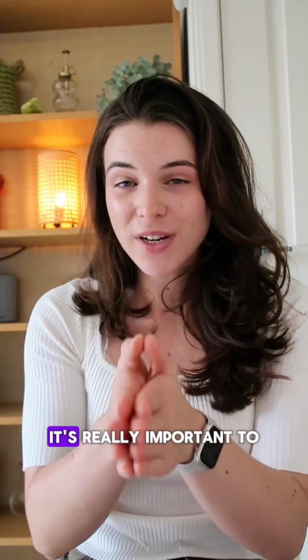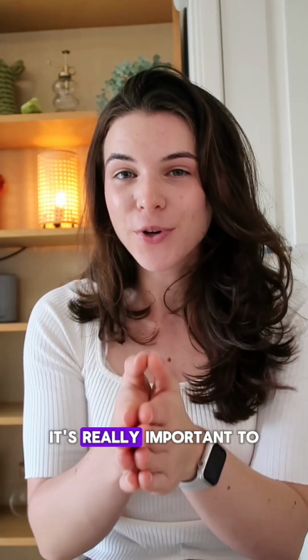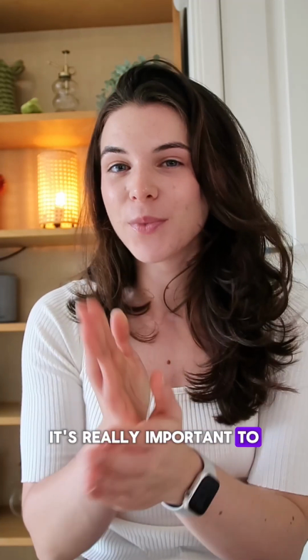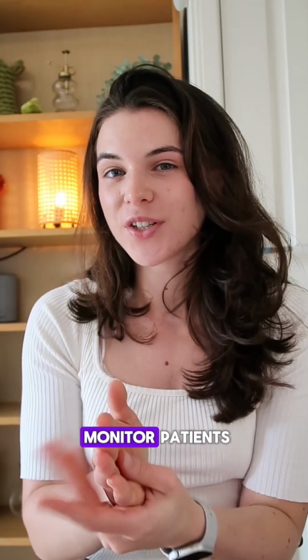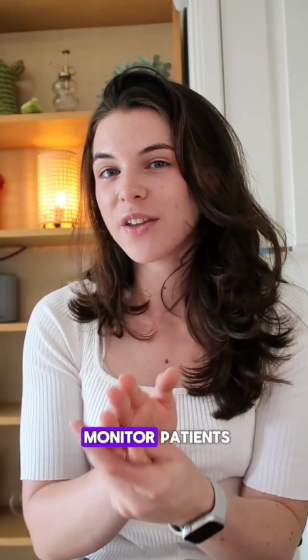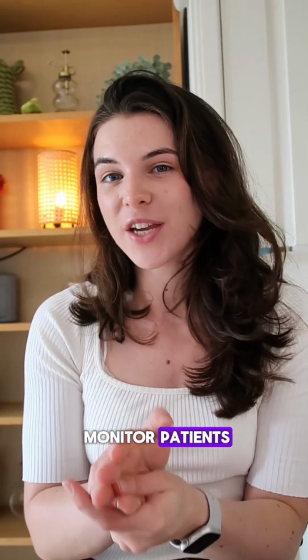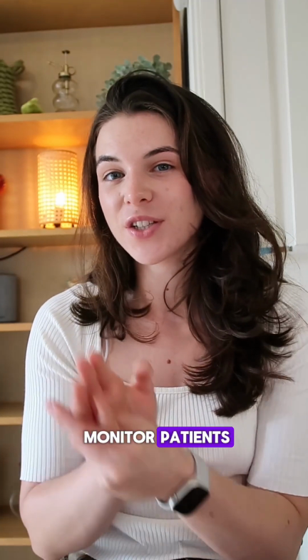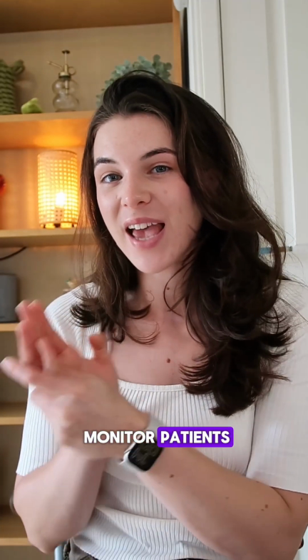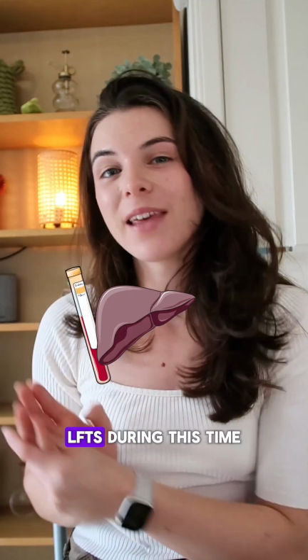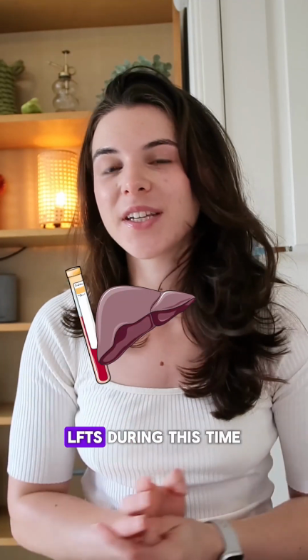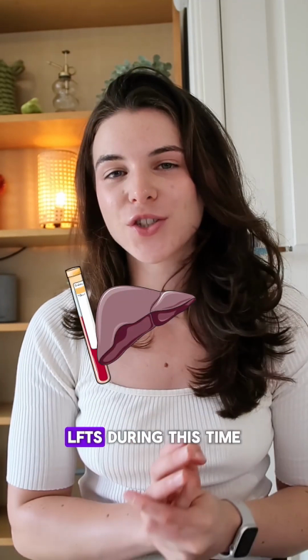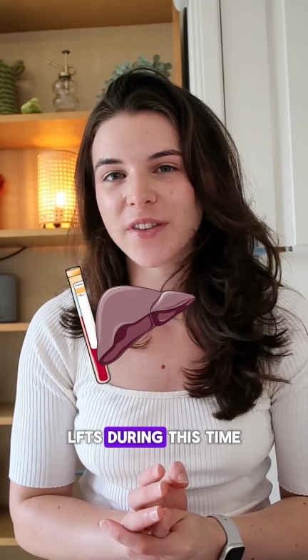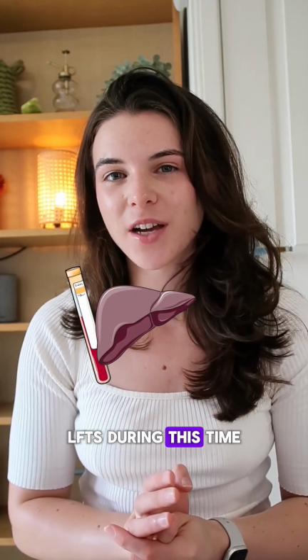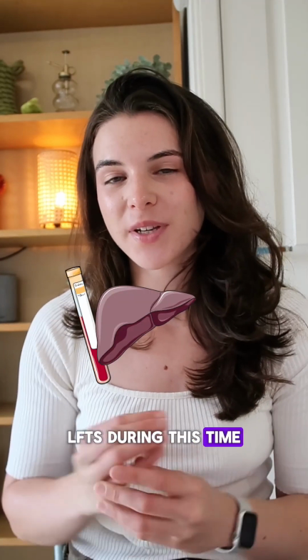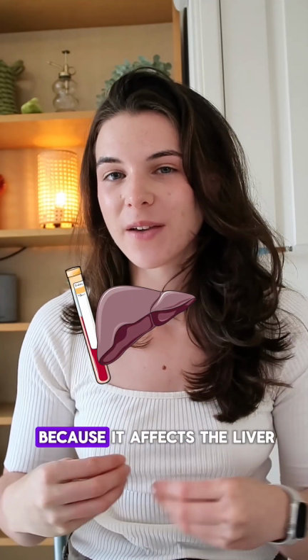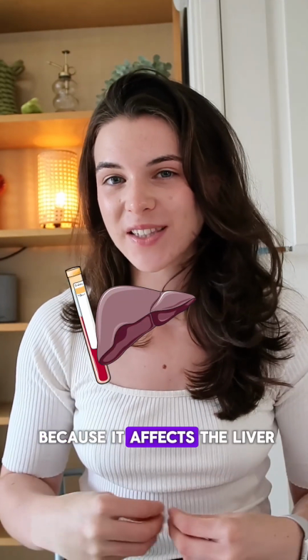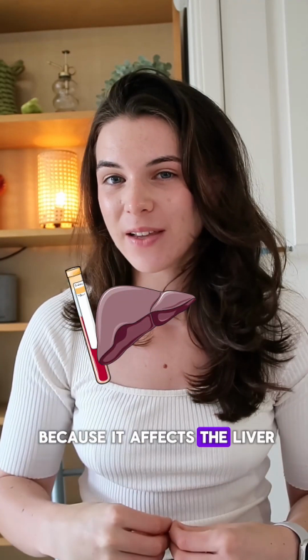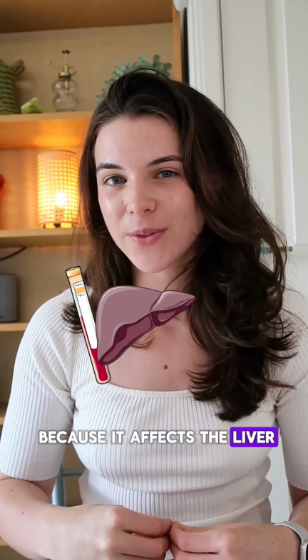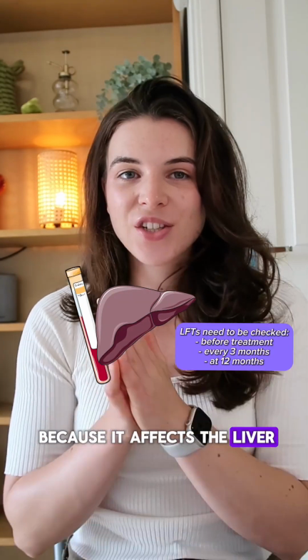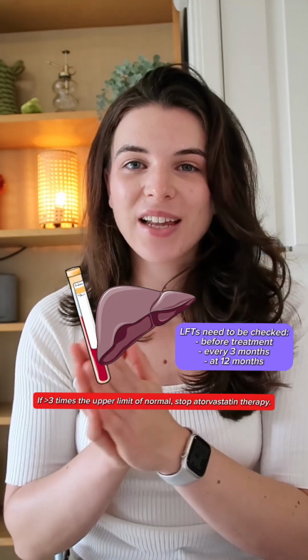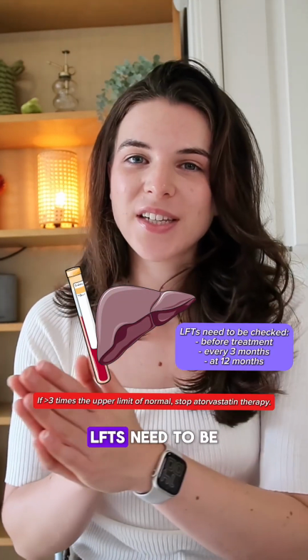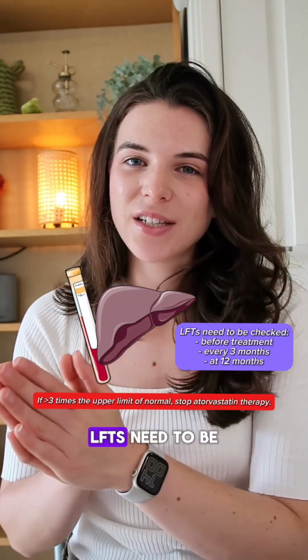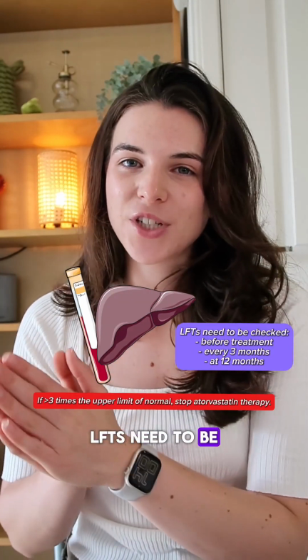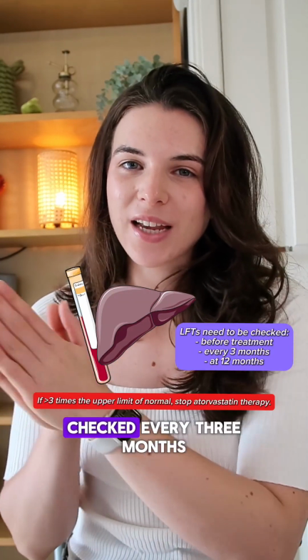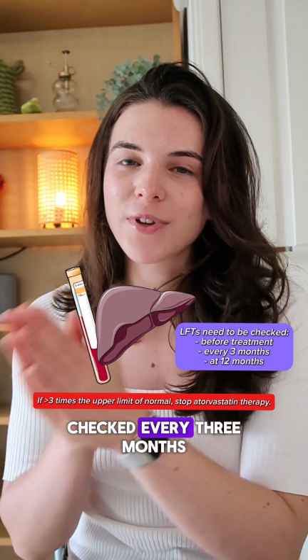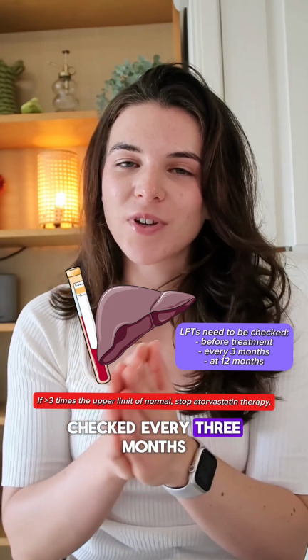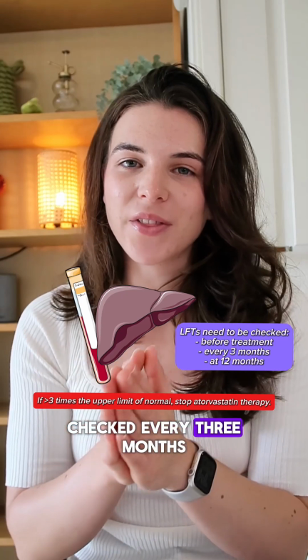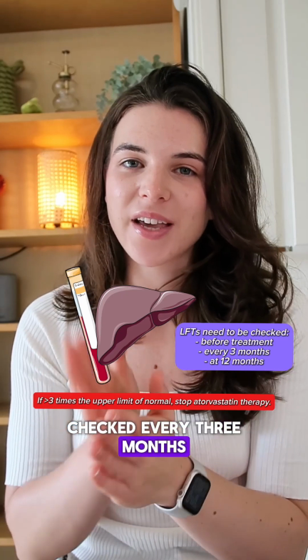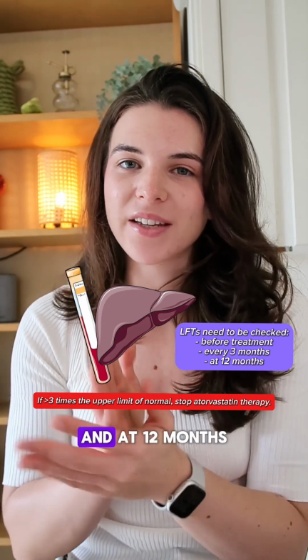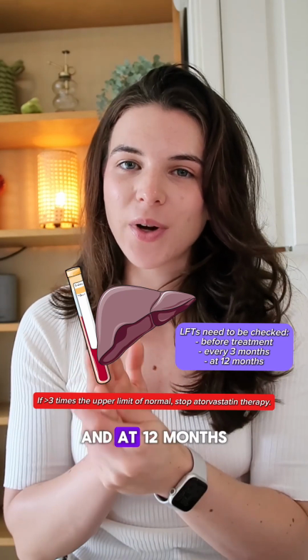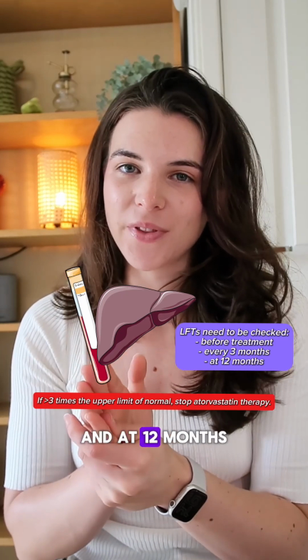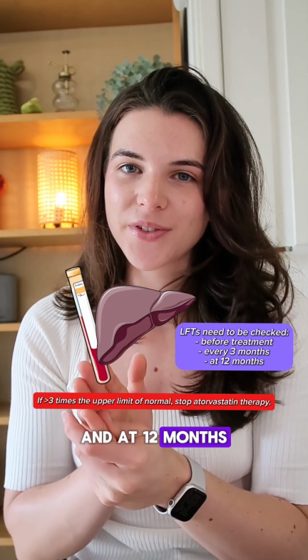It's really important to monitor the patient's LFTs during this time because it affects the liver. LFTs need to be checked every 3 months and at 12 months.